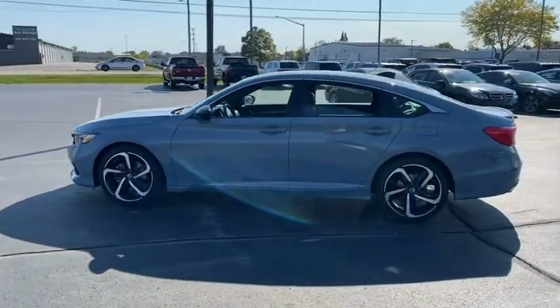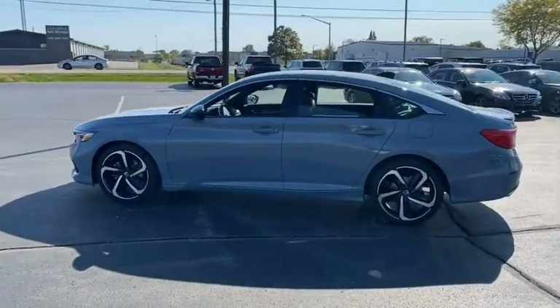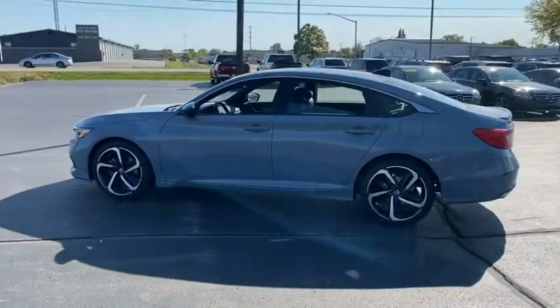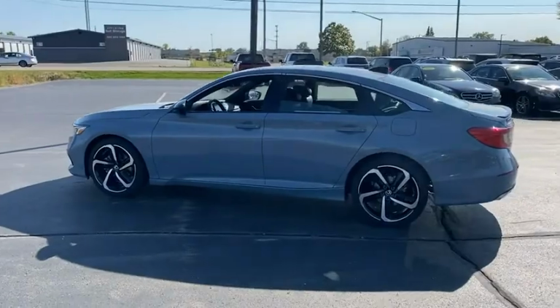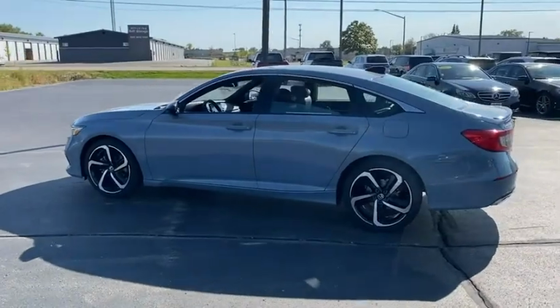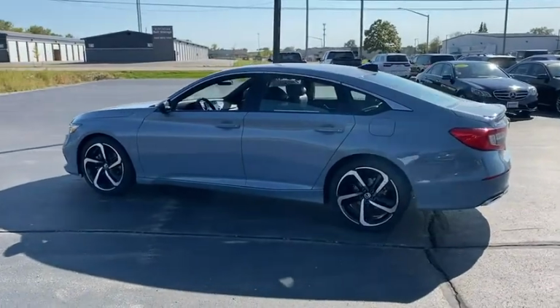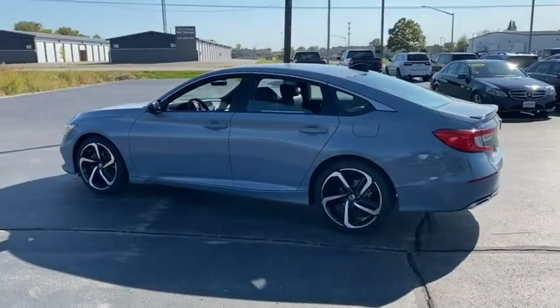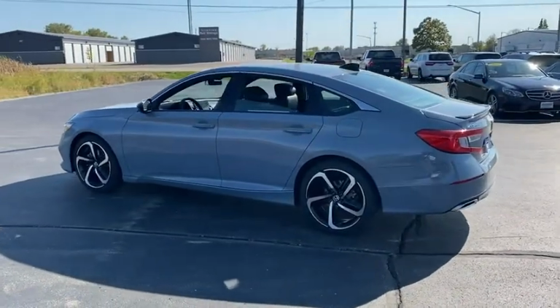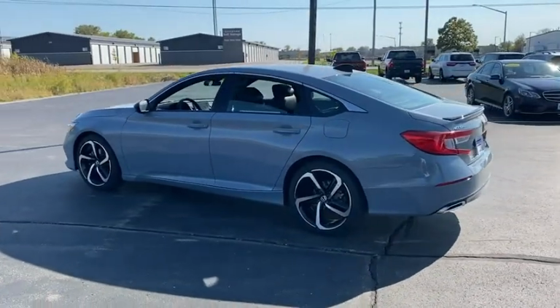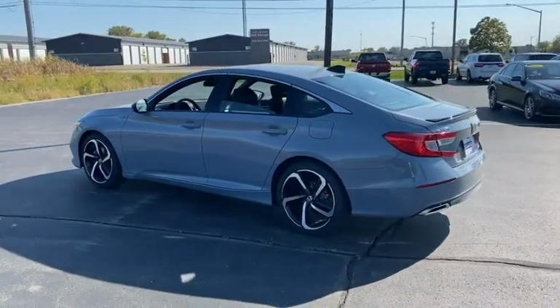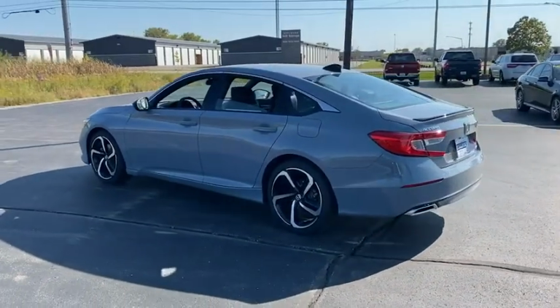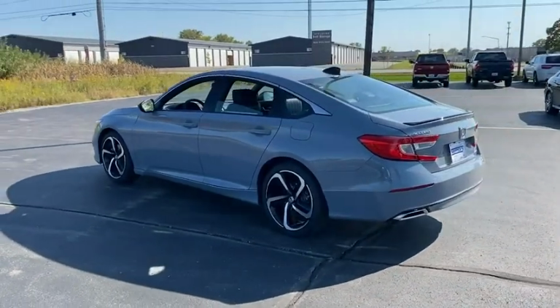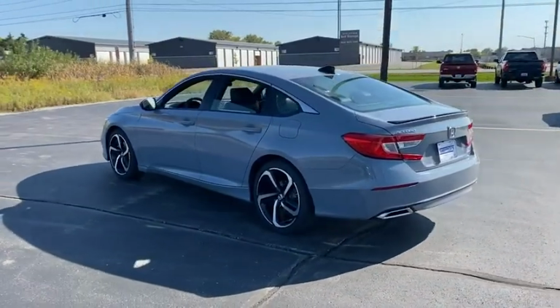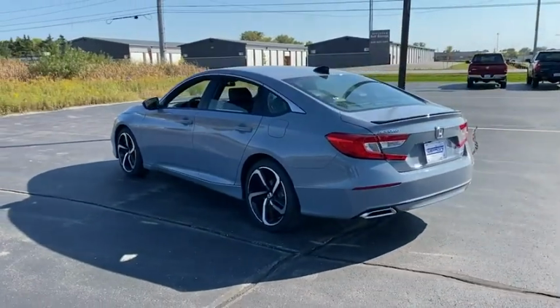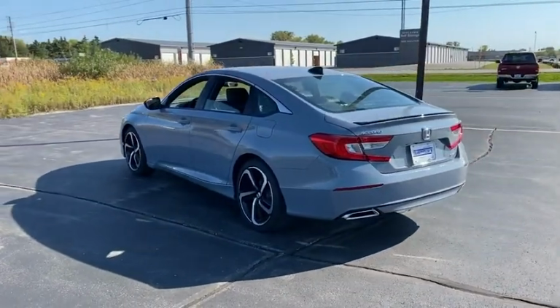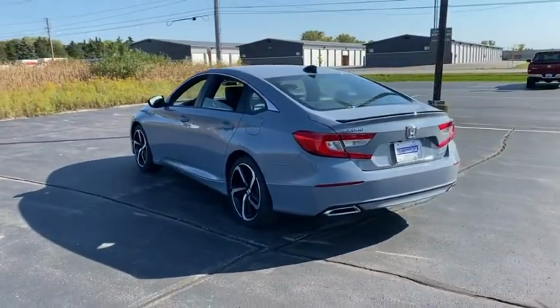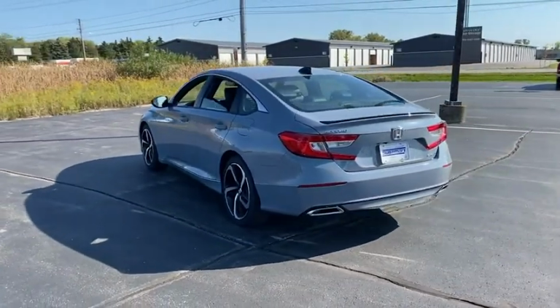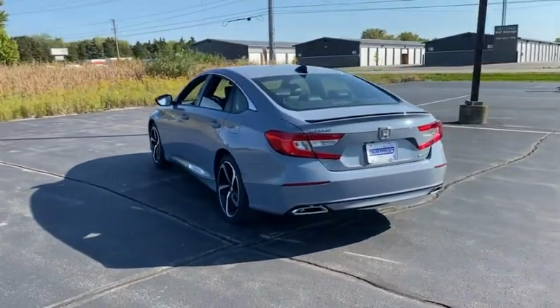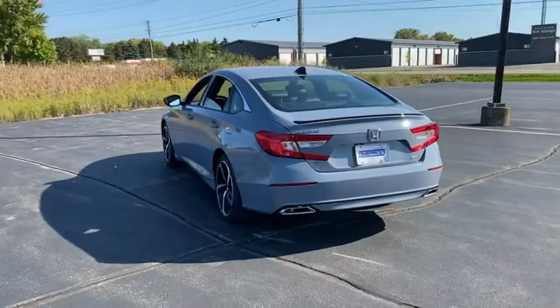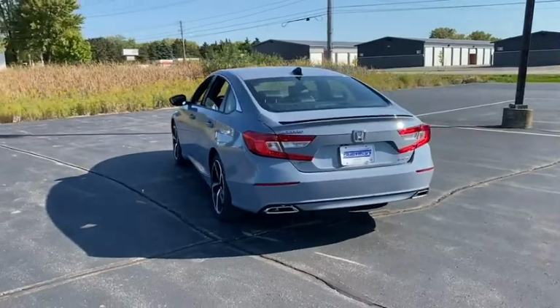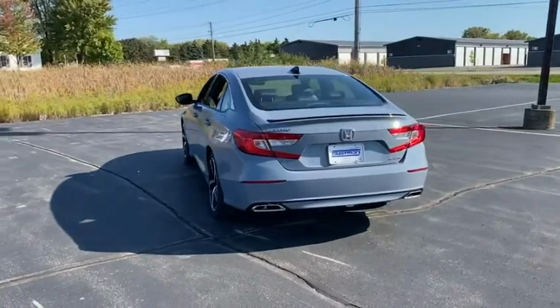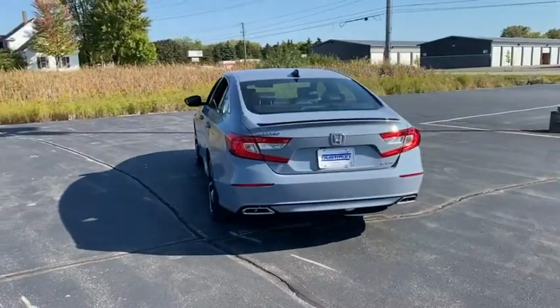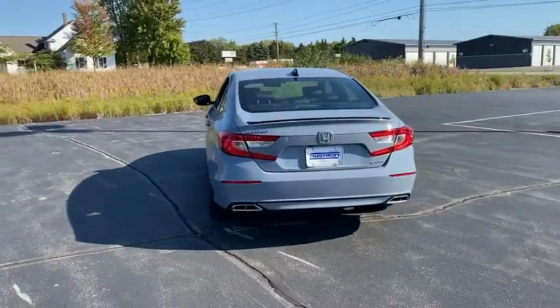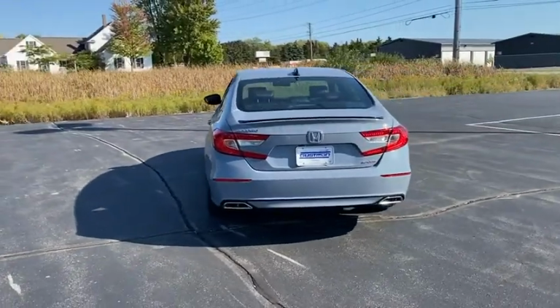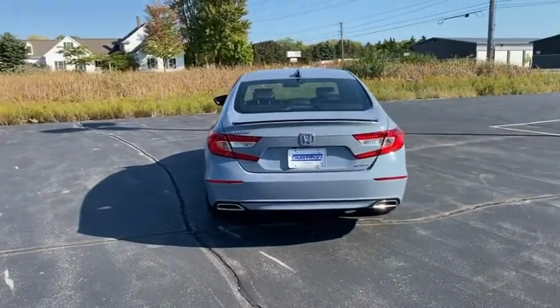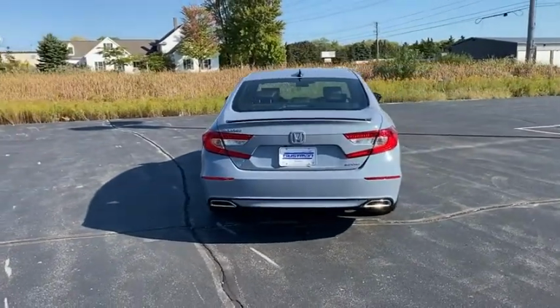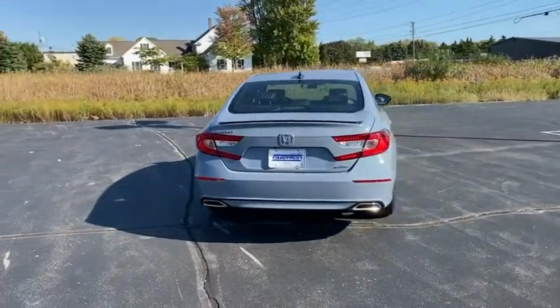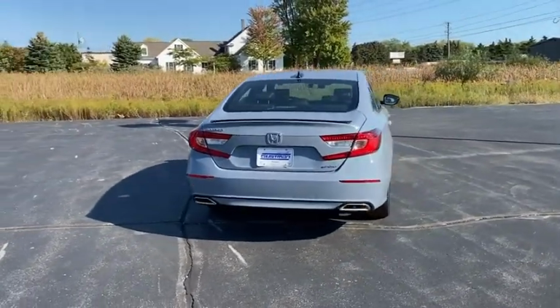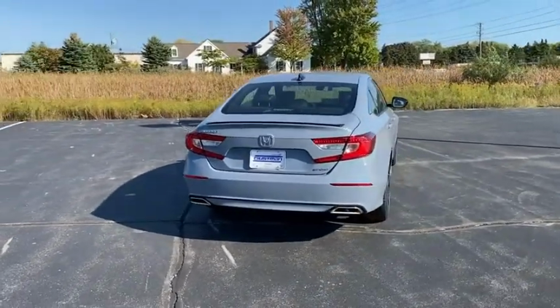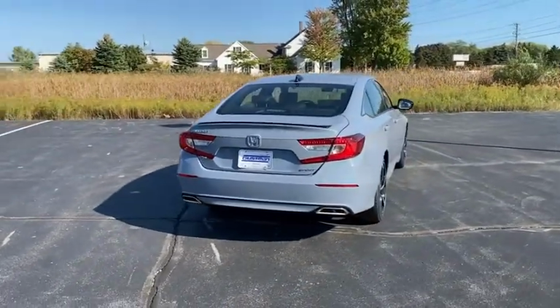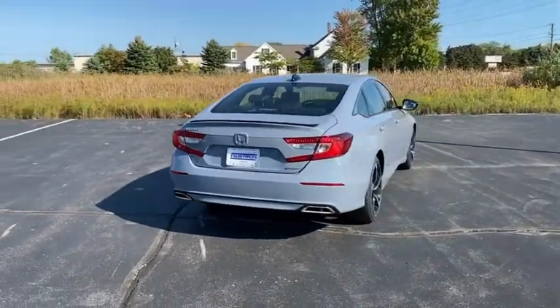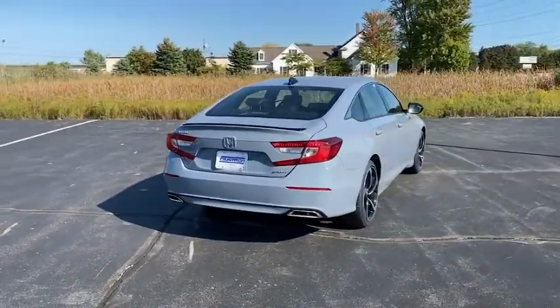Tire pressure monitor, turbocharged, aluminum wheels, rear spoiler, brake assist, traction control, stability control, daytime running lights, engine immobilizer, LED headlights.